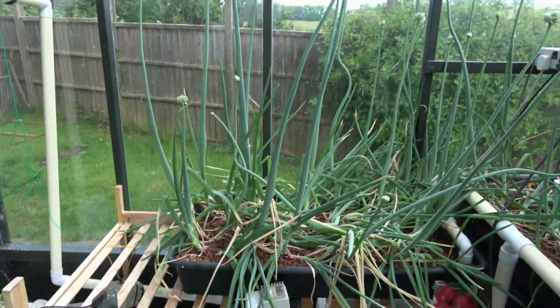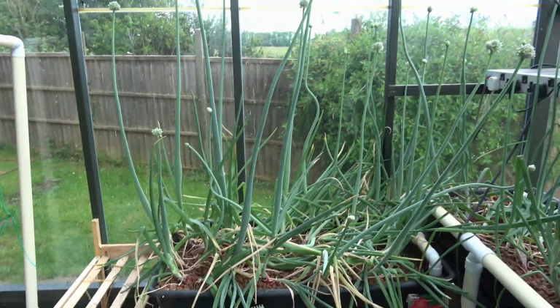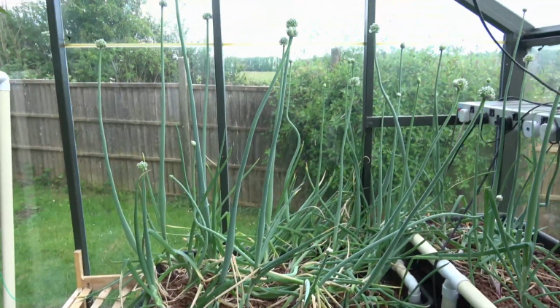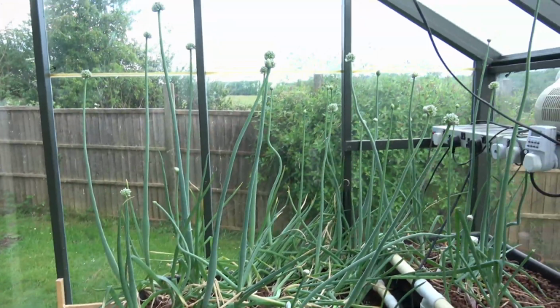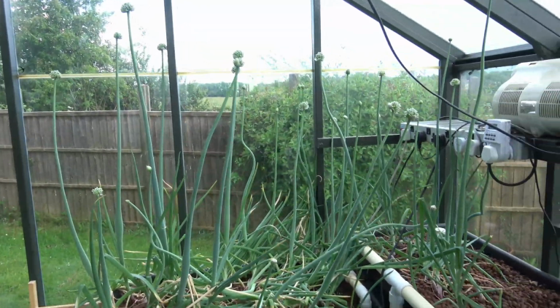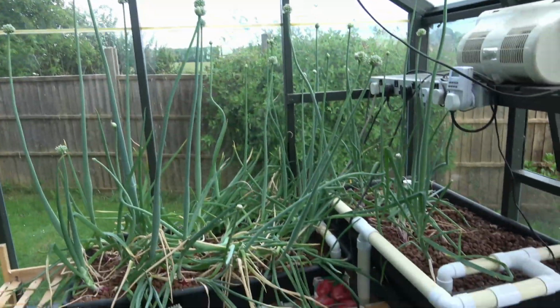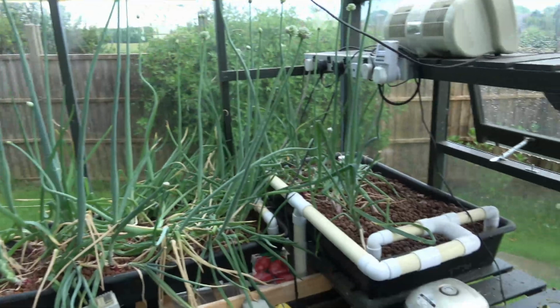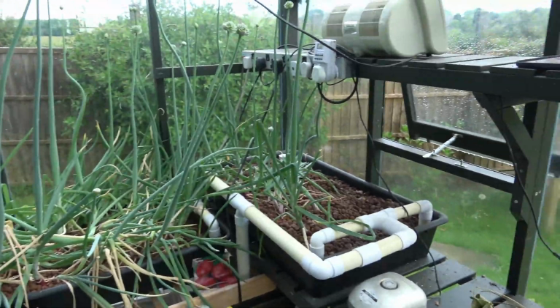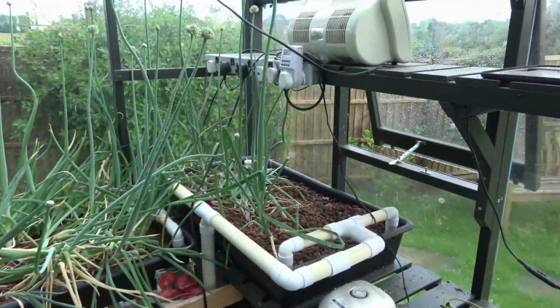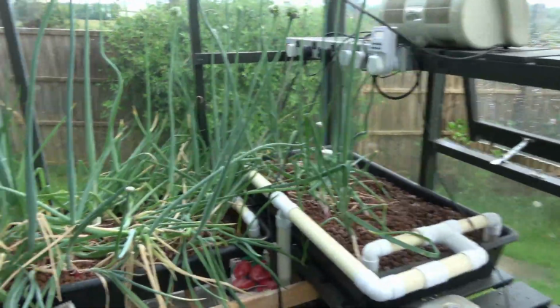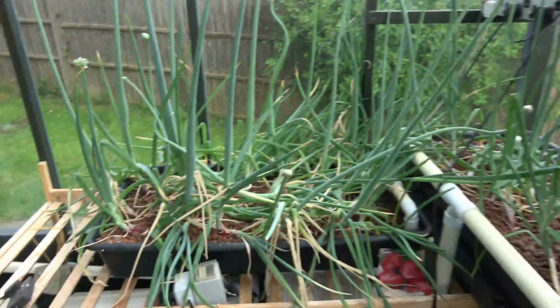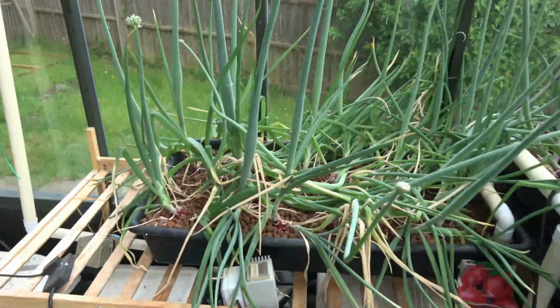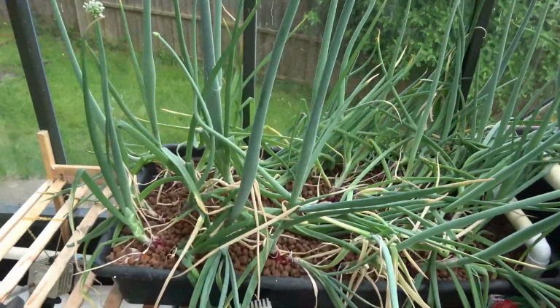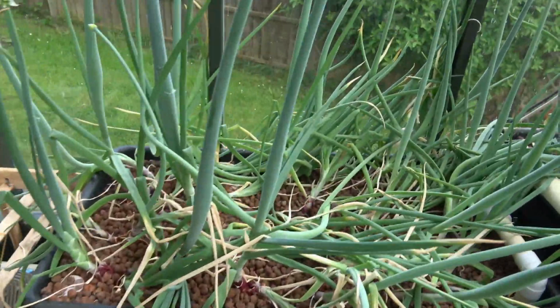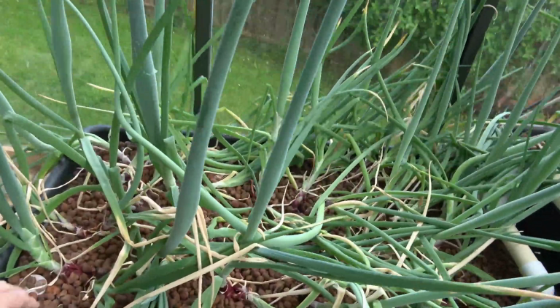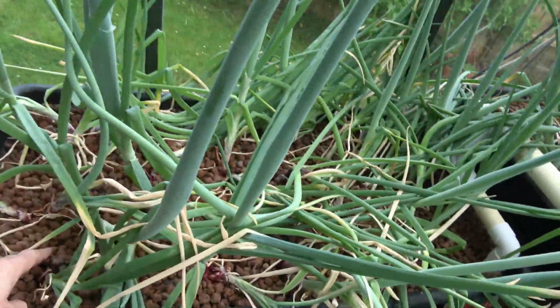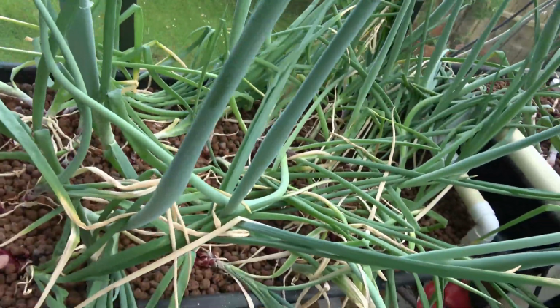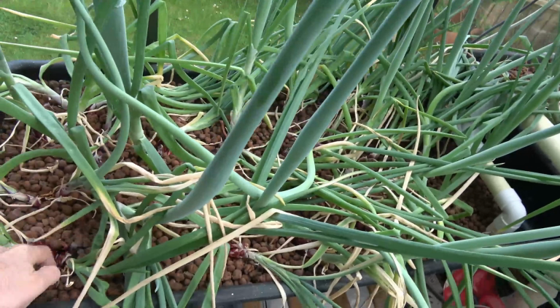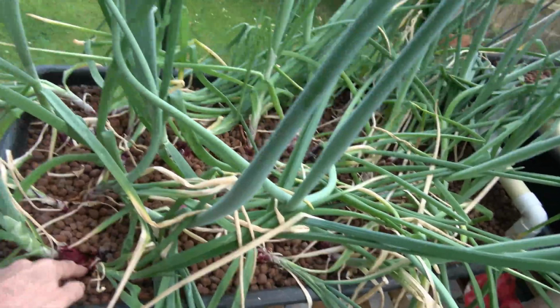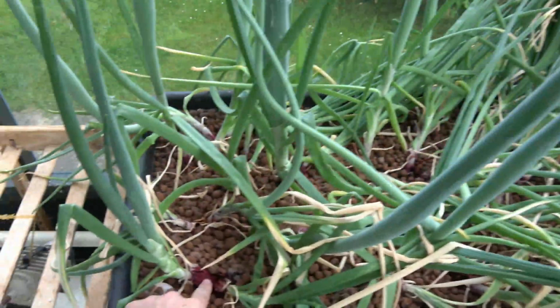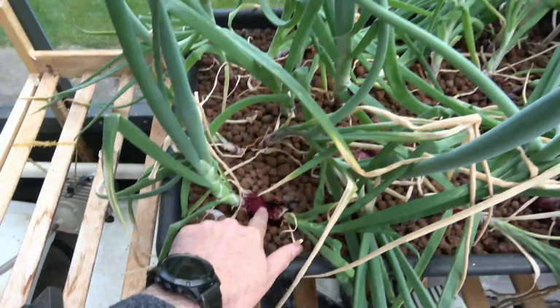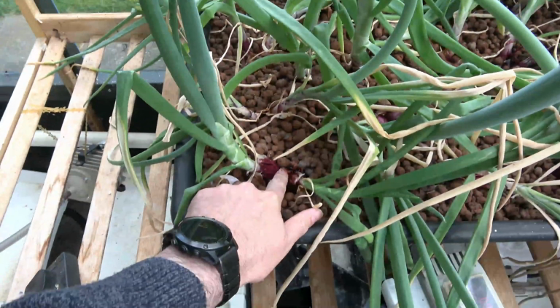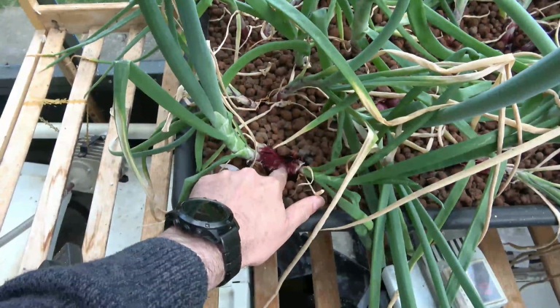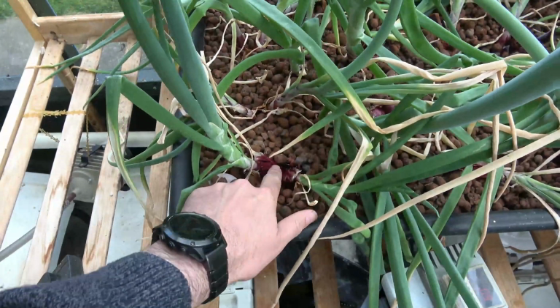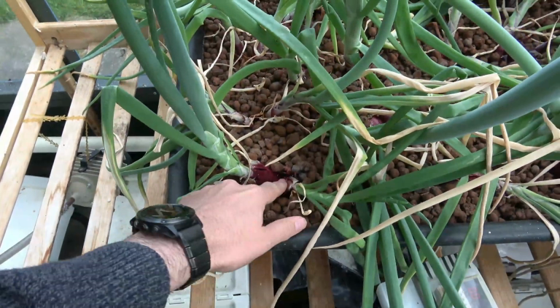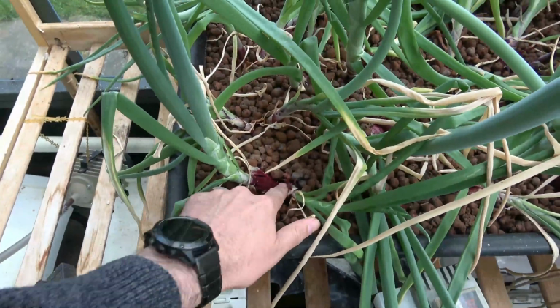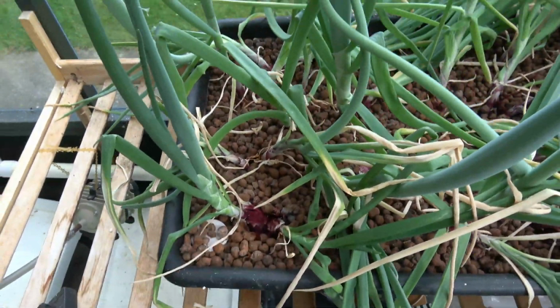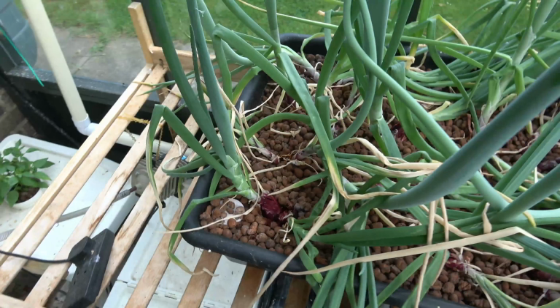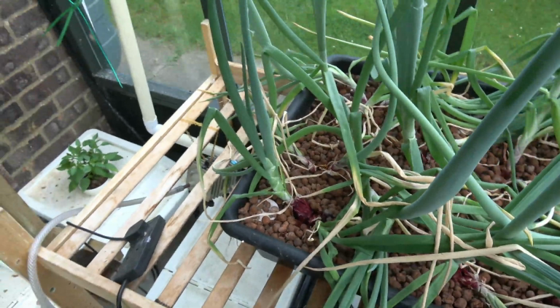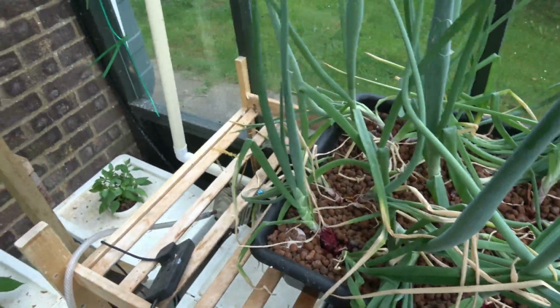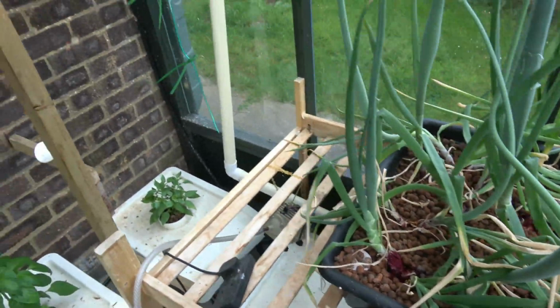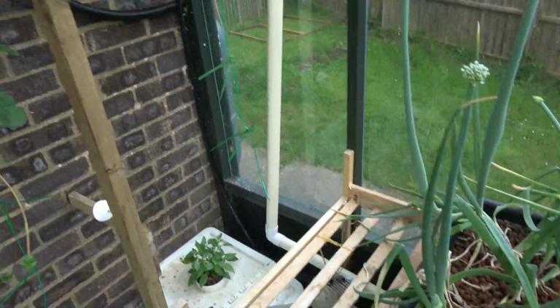Got some onions that are doing really rather well. They were kind of accidental onions — they were actually the onions that didn't get used up last year, and I just bunged them back in, but most of them have sprouted into two bulbs.